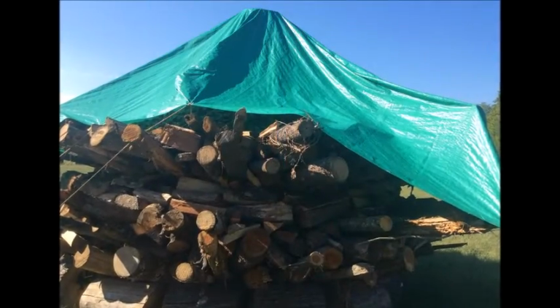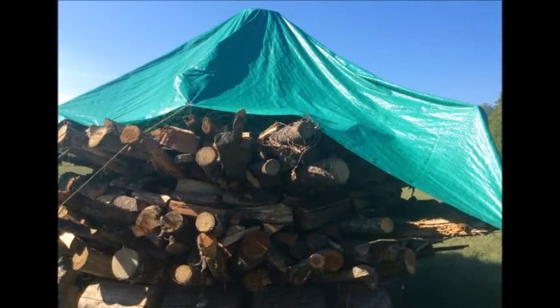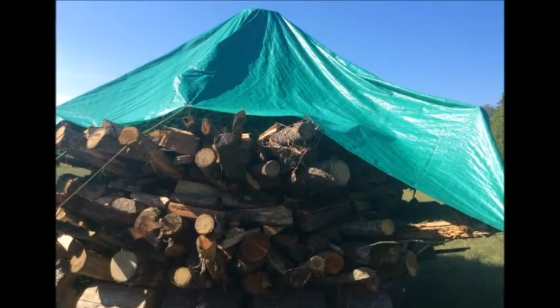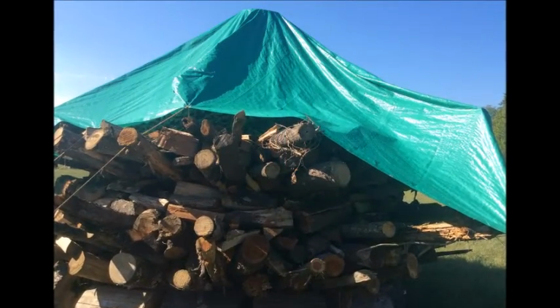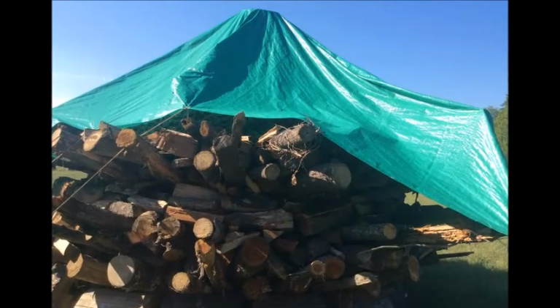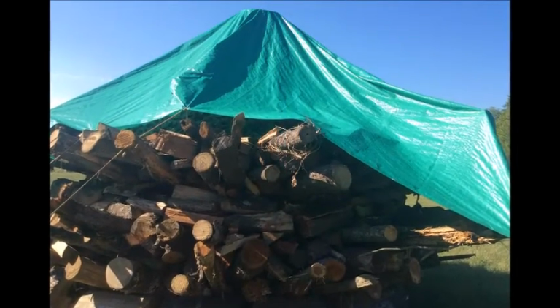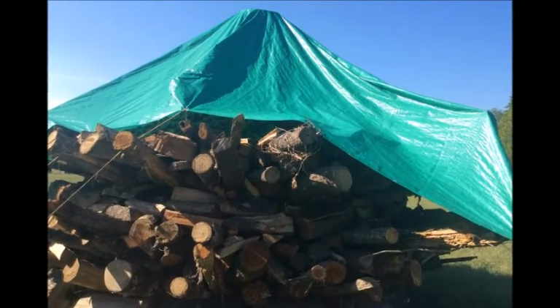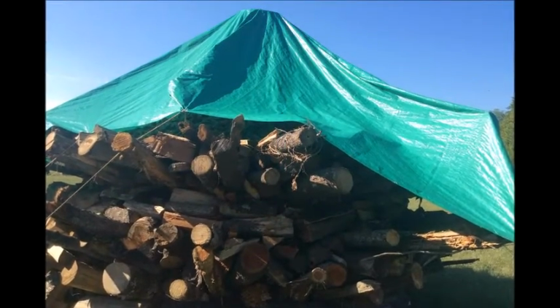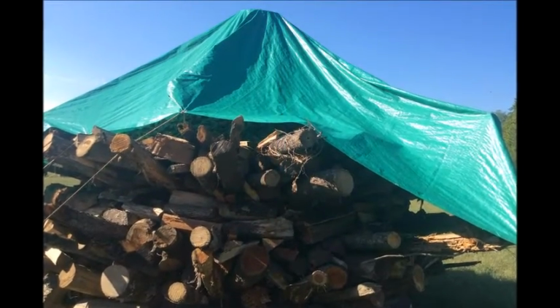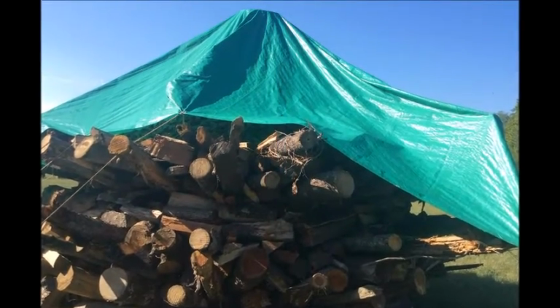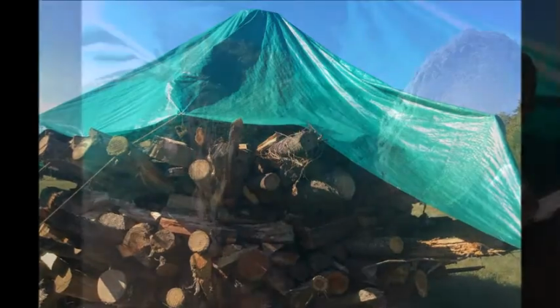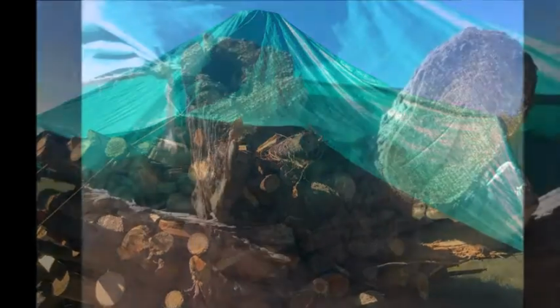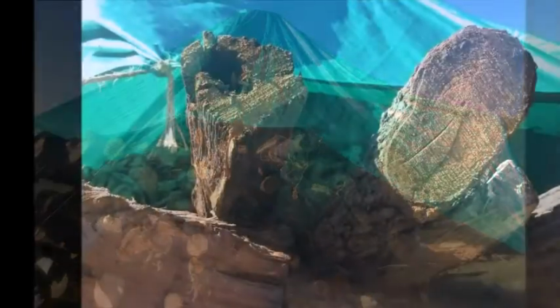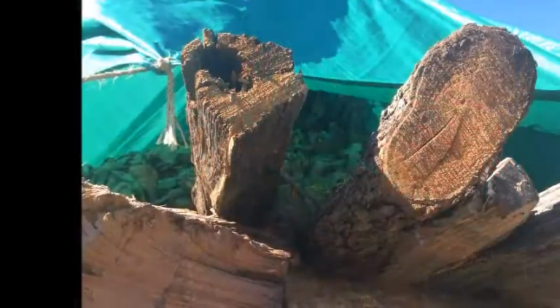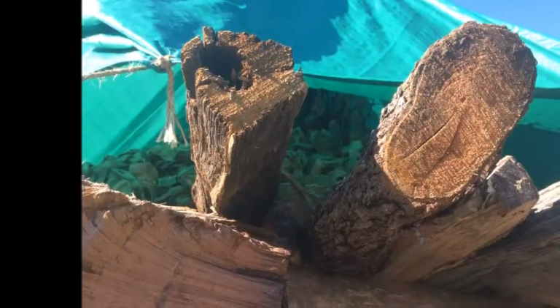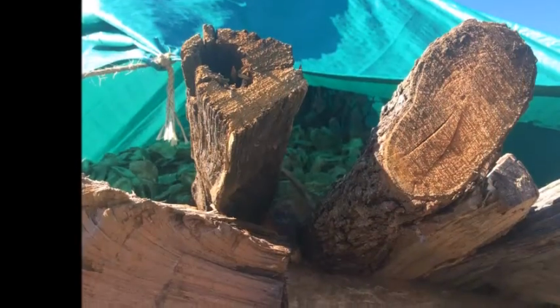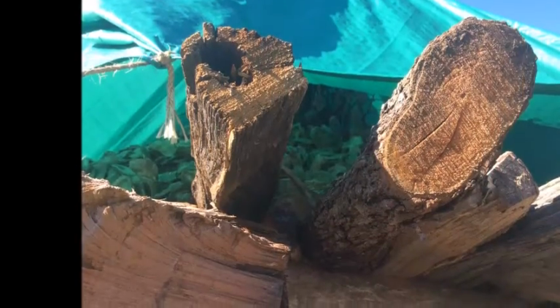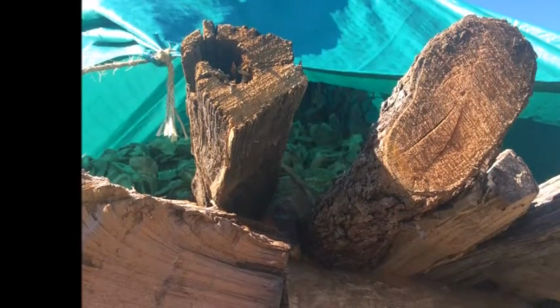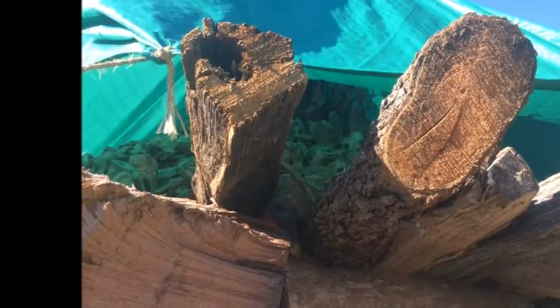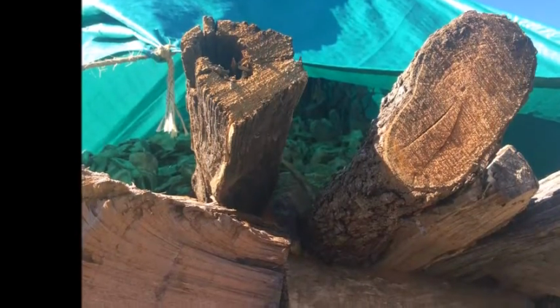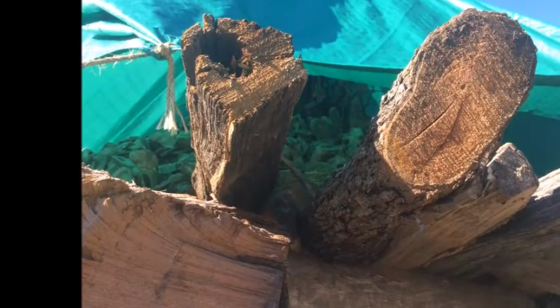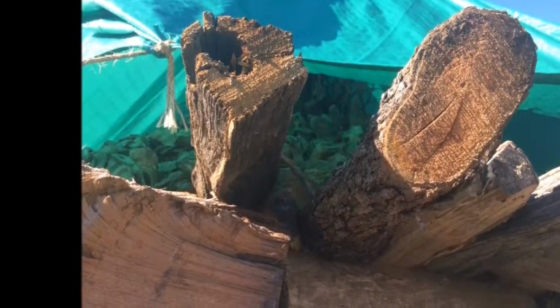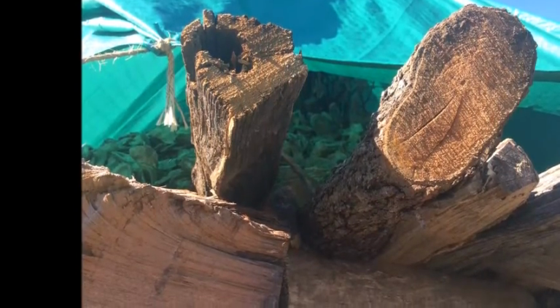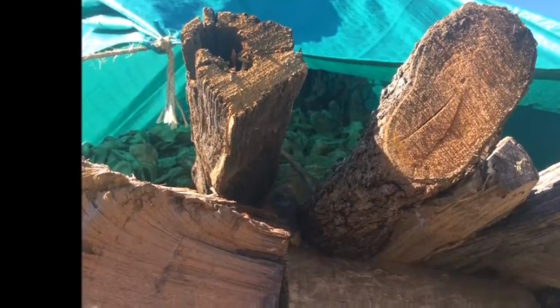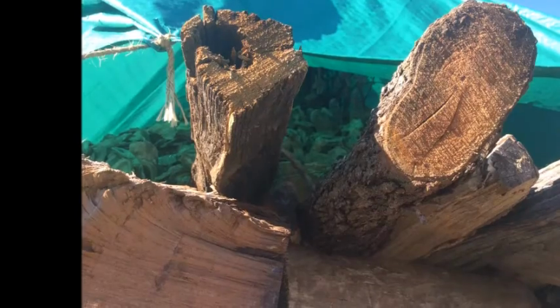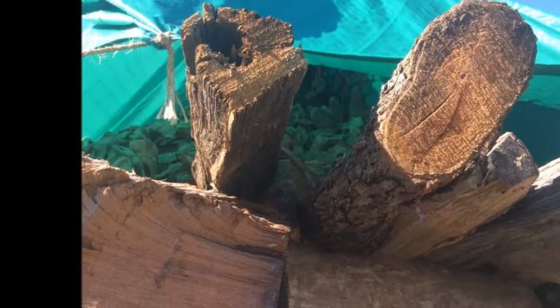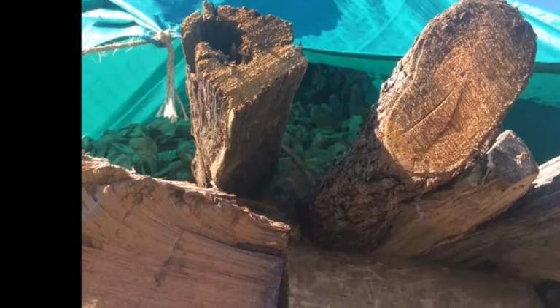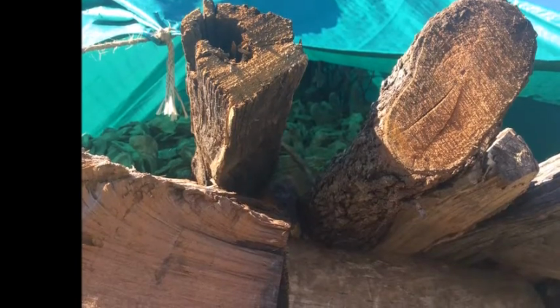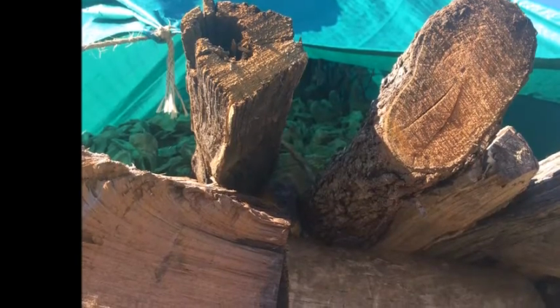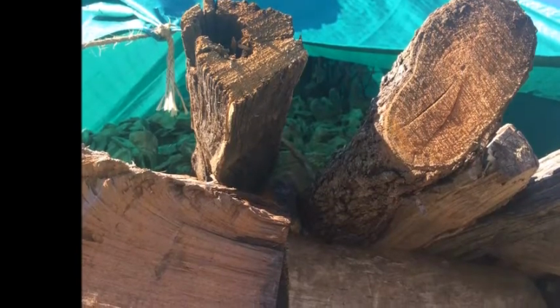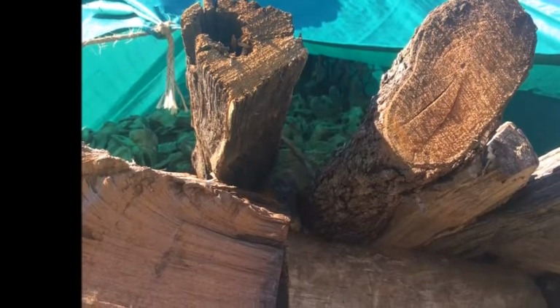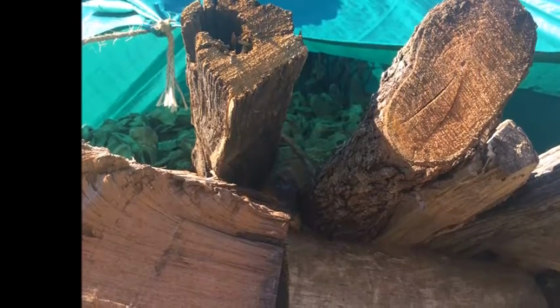How close could you get to something like this? You can't get real close when it's really going. The people will back up — nobody's going to get too close to this.